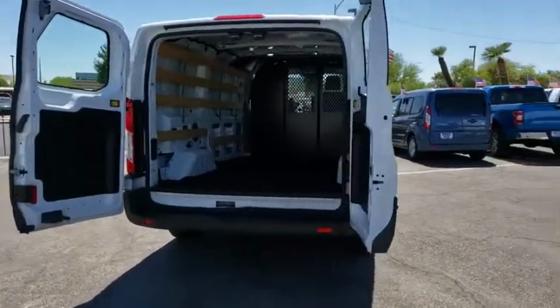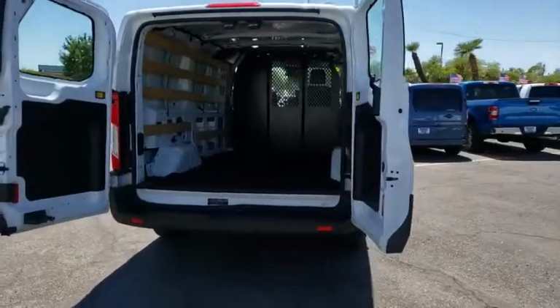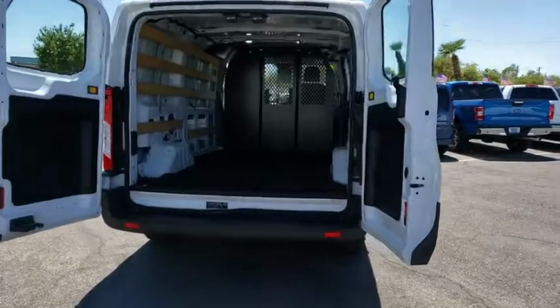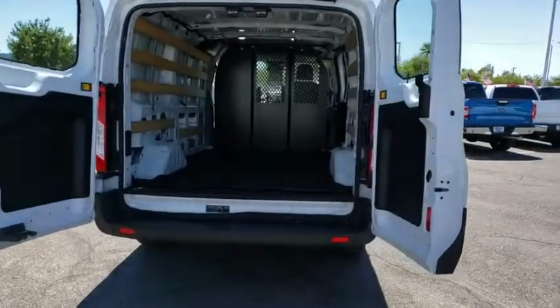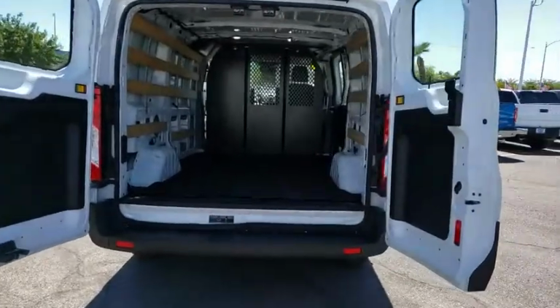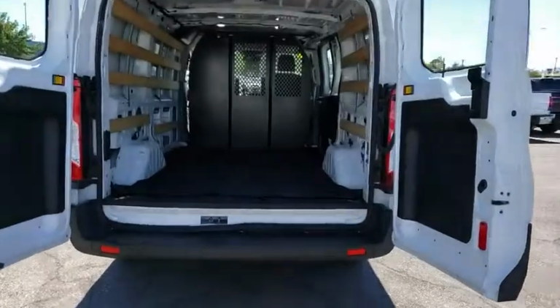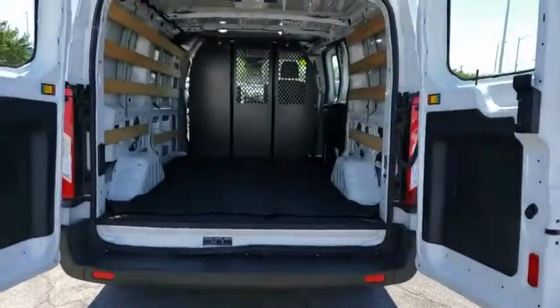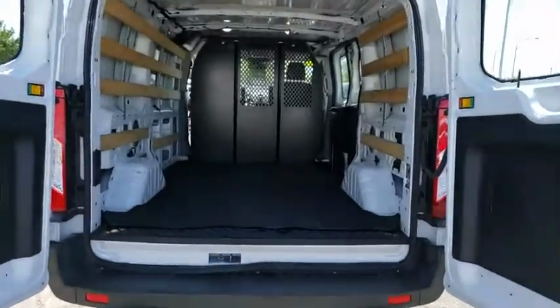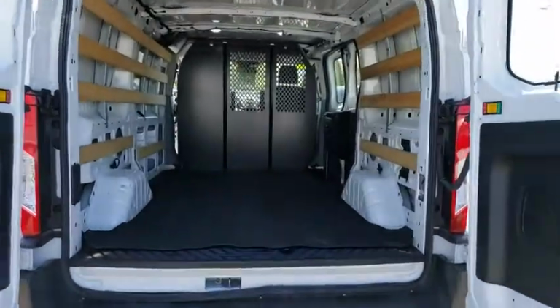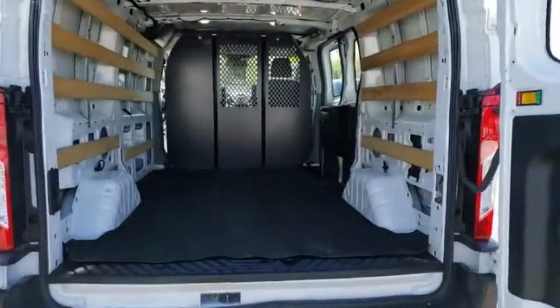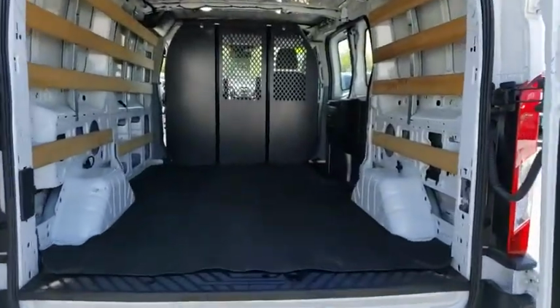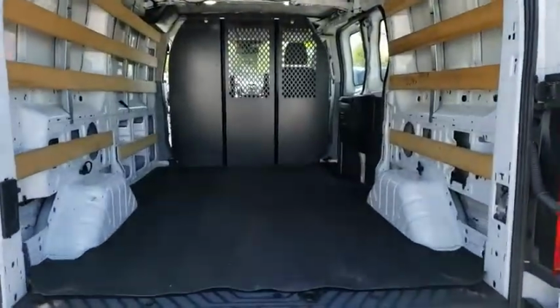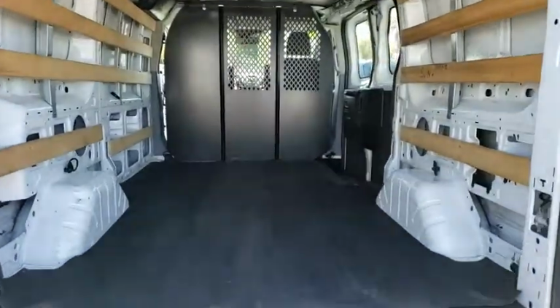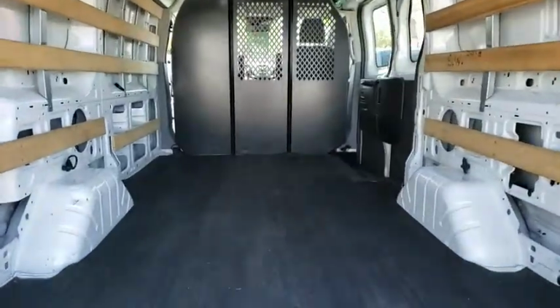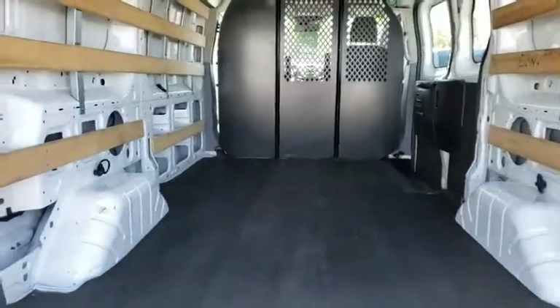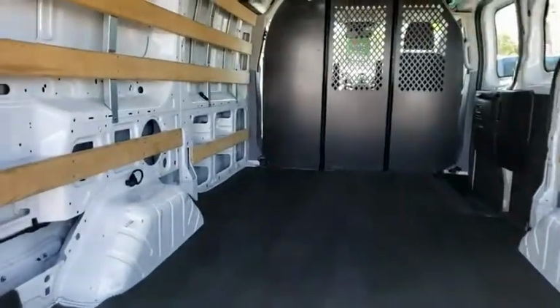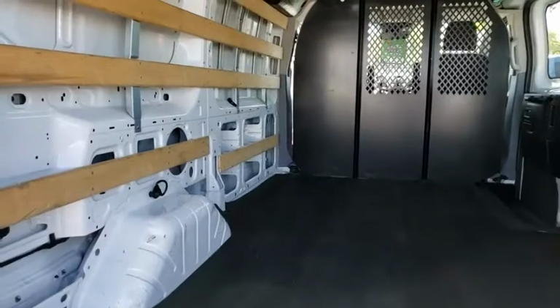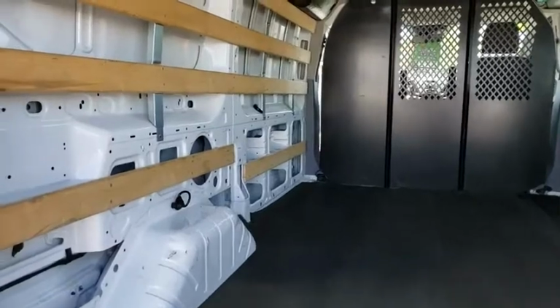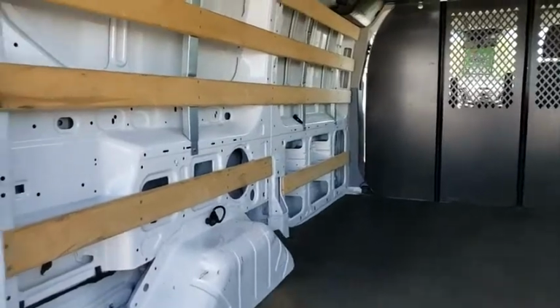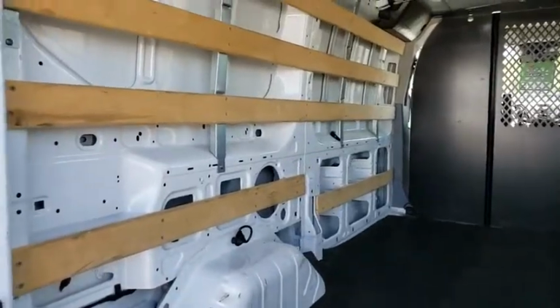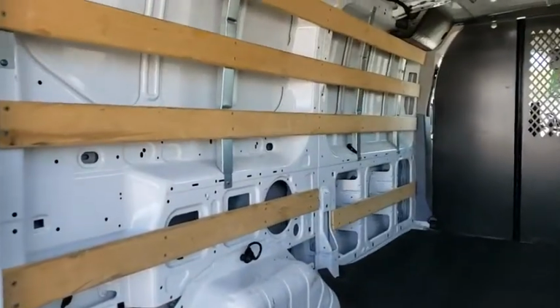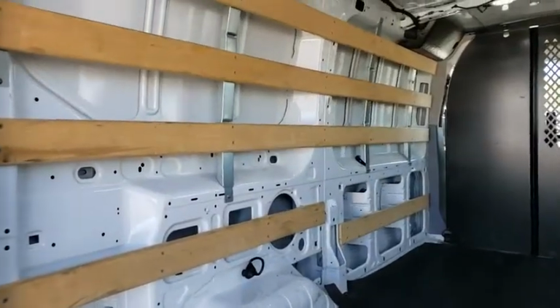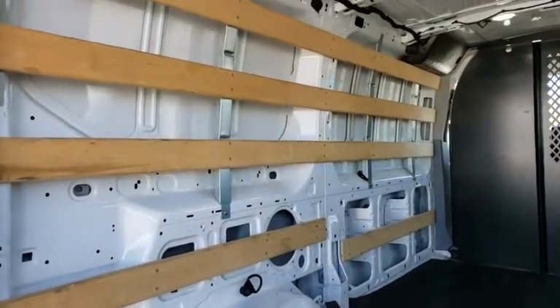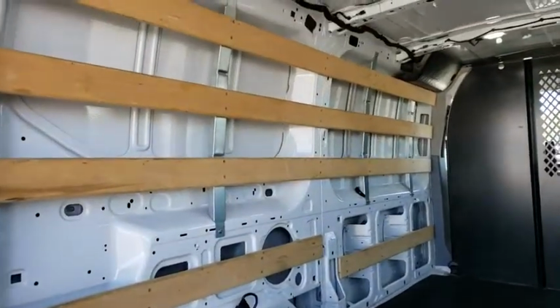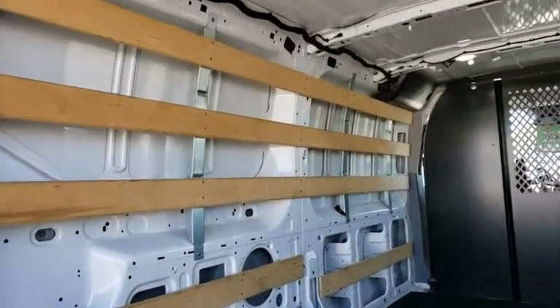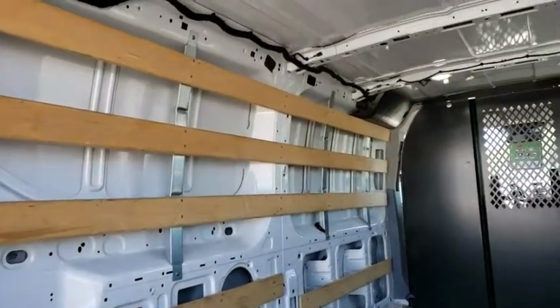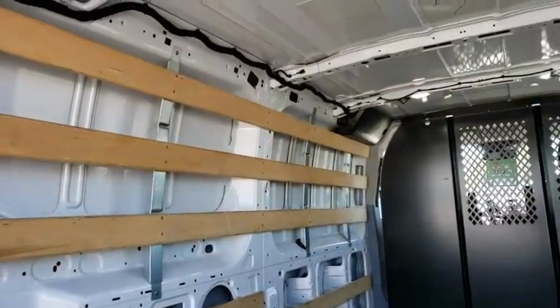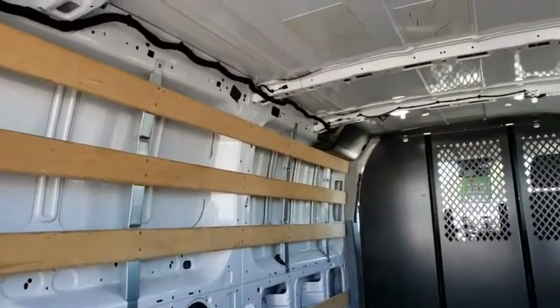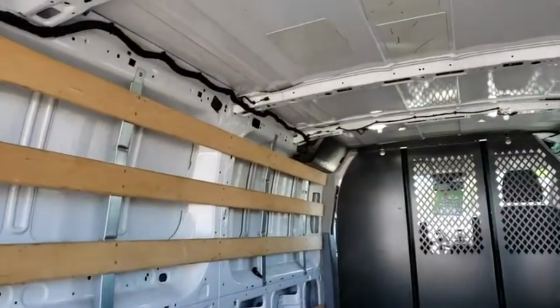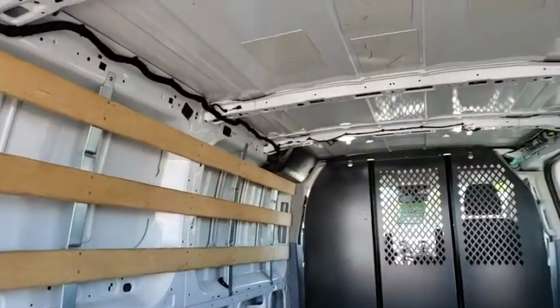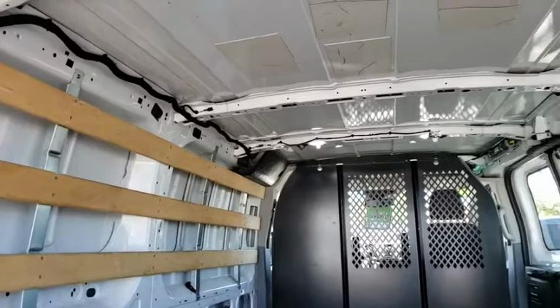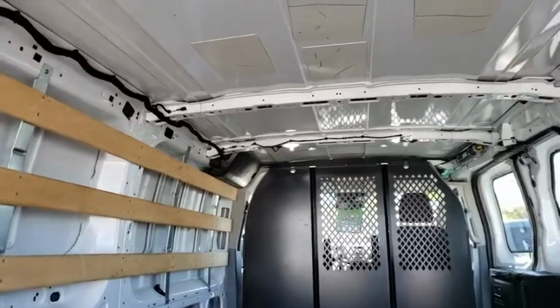Traction control, dual airbags, power steering, four-wheel disc brakes, AM-FM stereo radio, electronic stability control, power windows, tachometer, panic alarm, and brake assist.